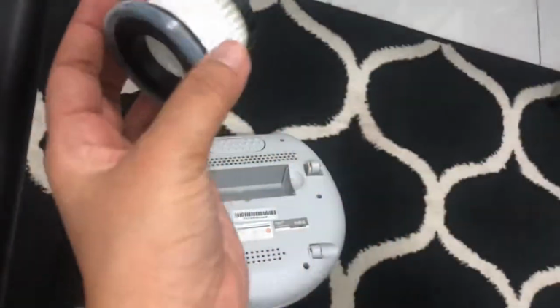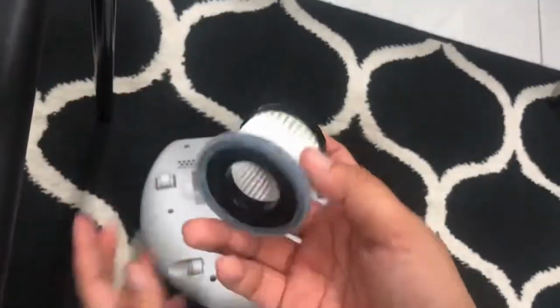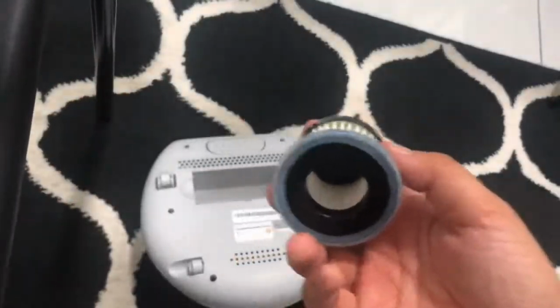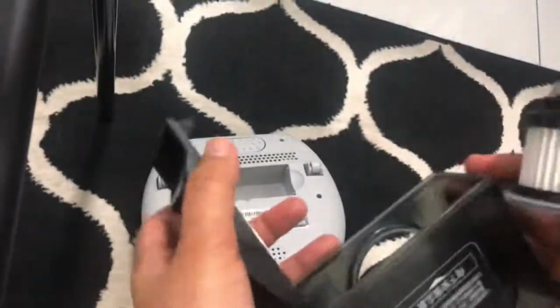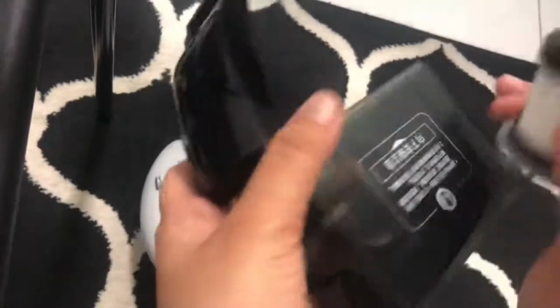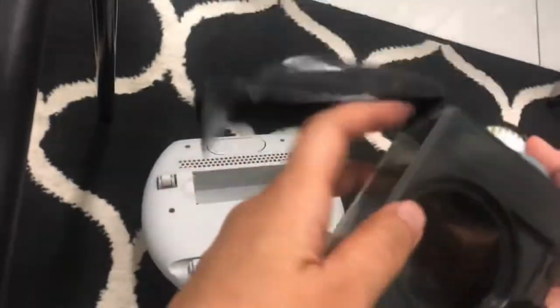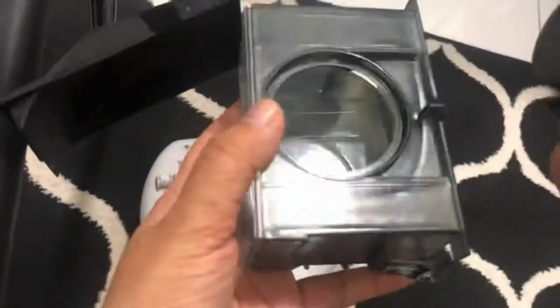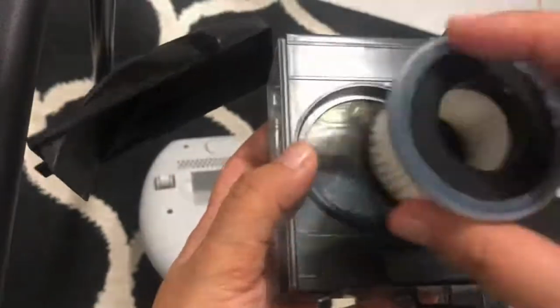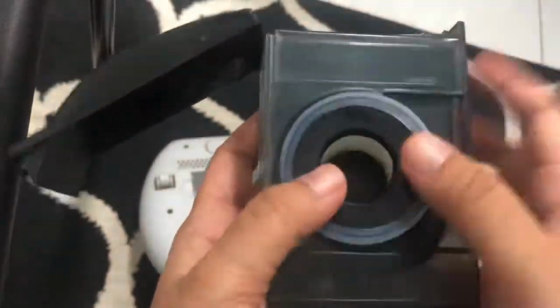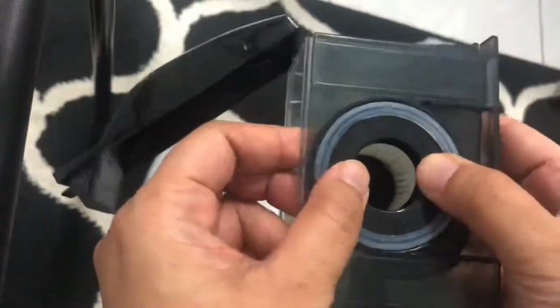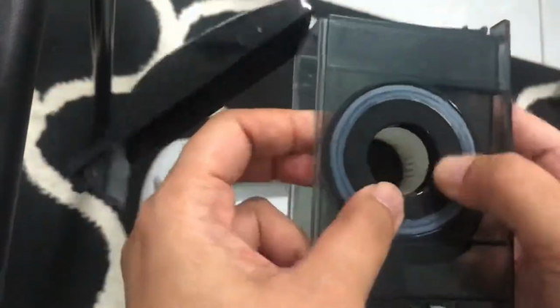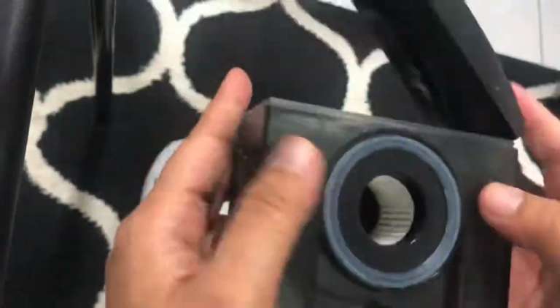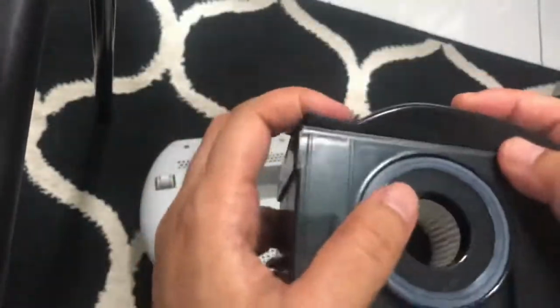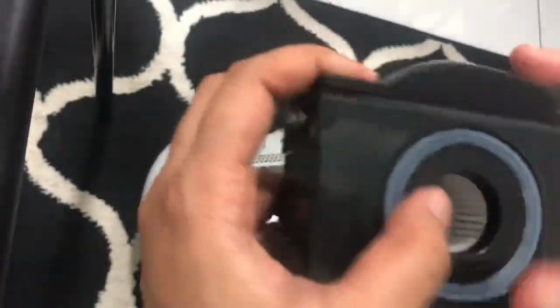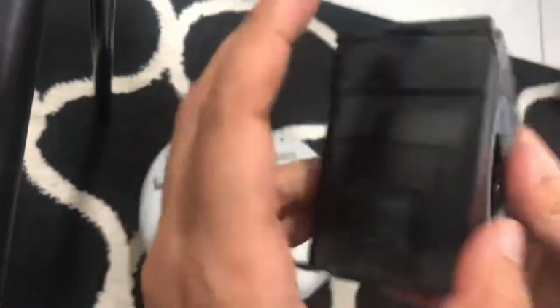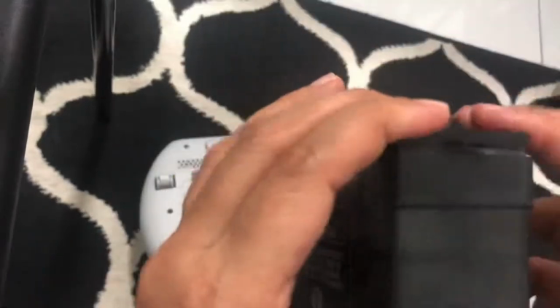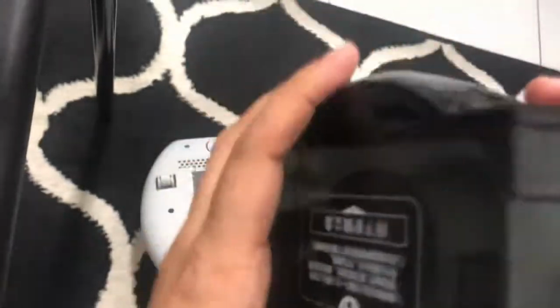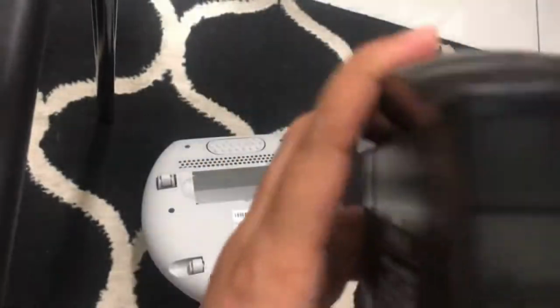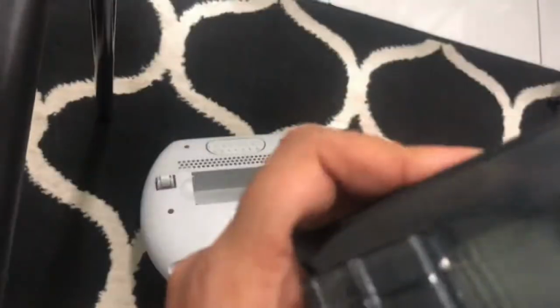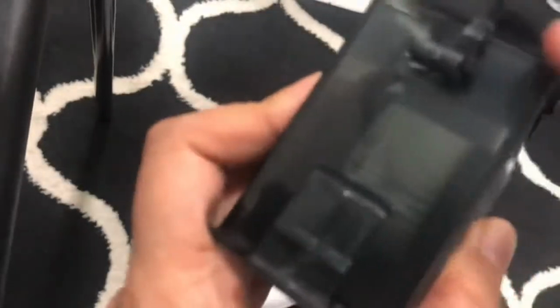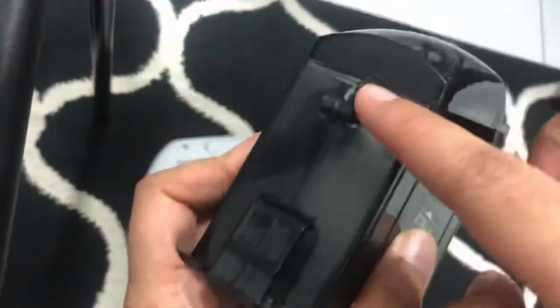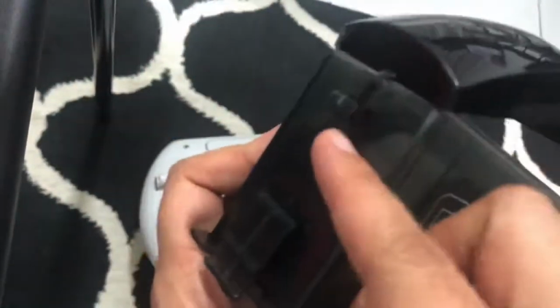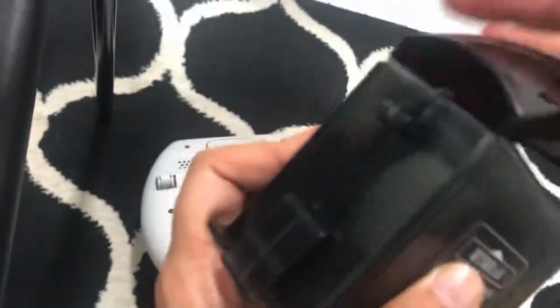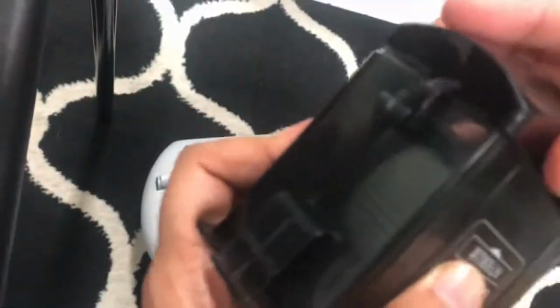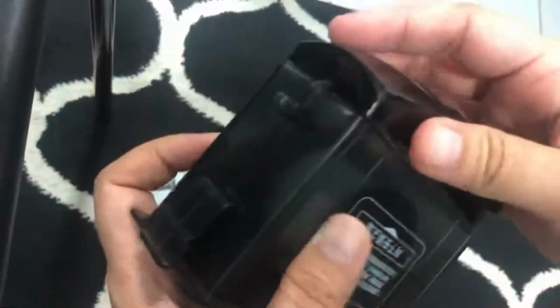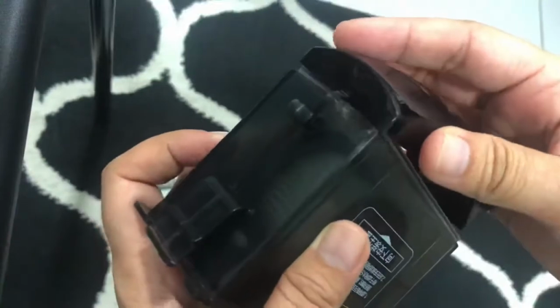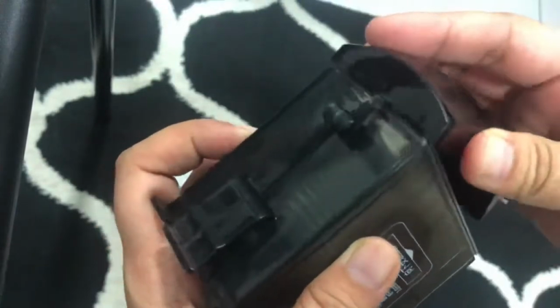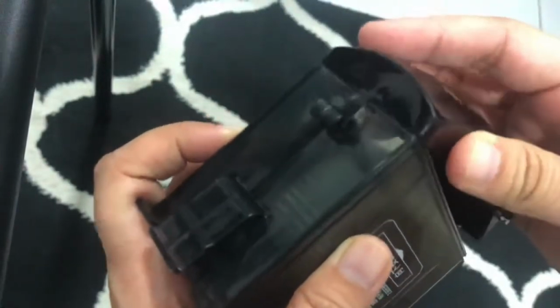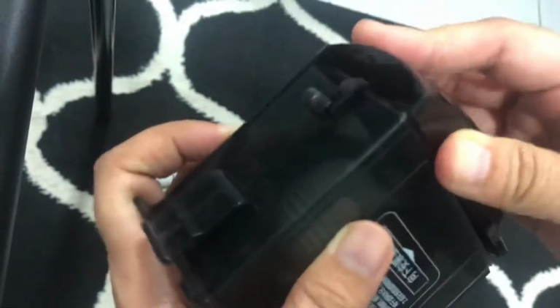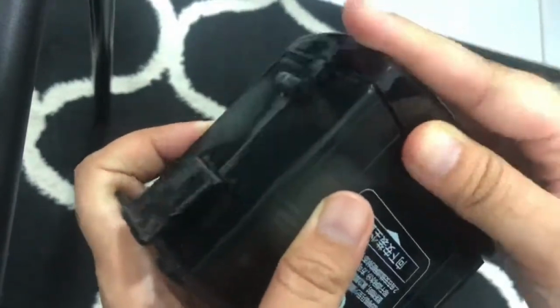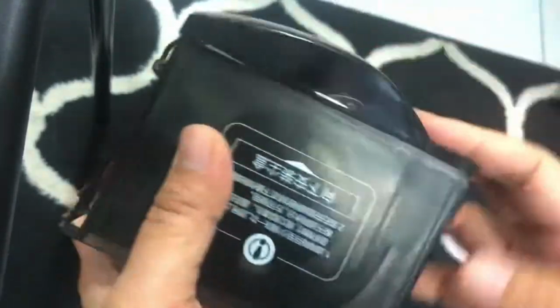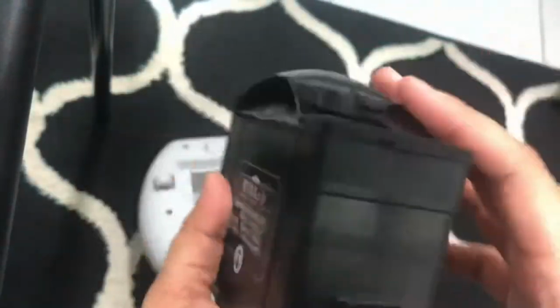This small brush — it's very easy to install. Just press it on, and be careful because it's plastic. Make sure you close it properly so it won't get damaged.